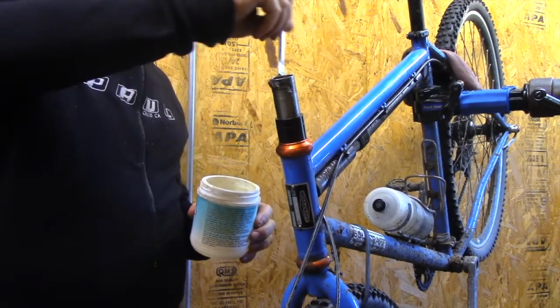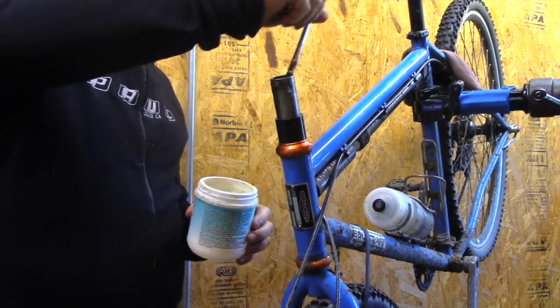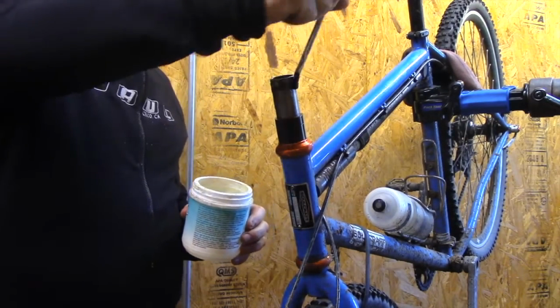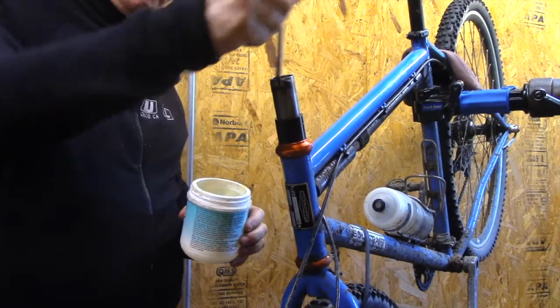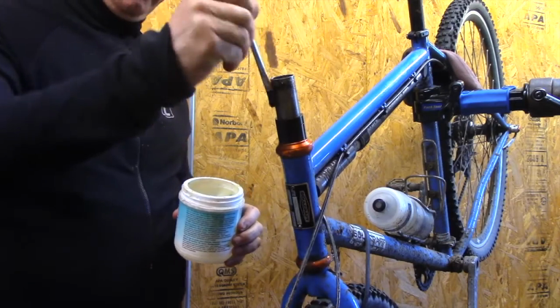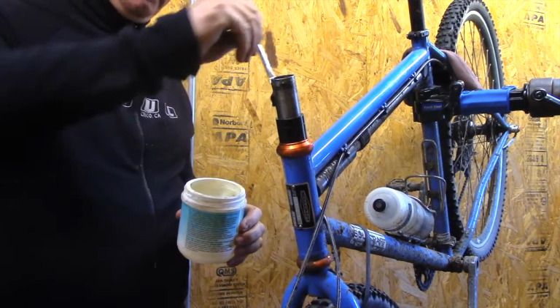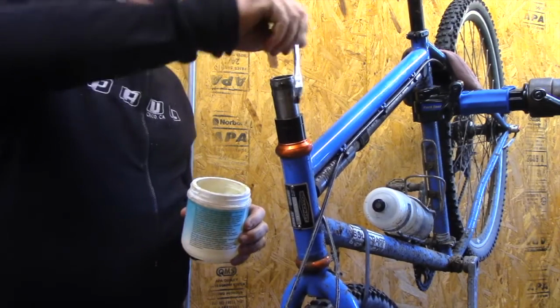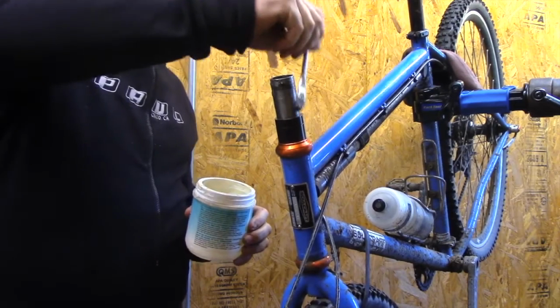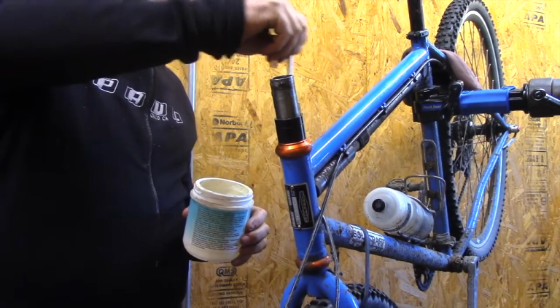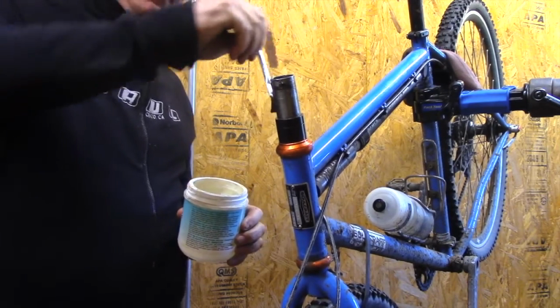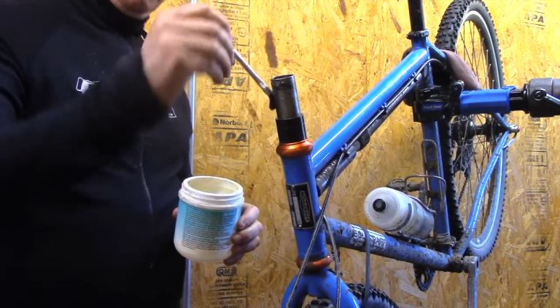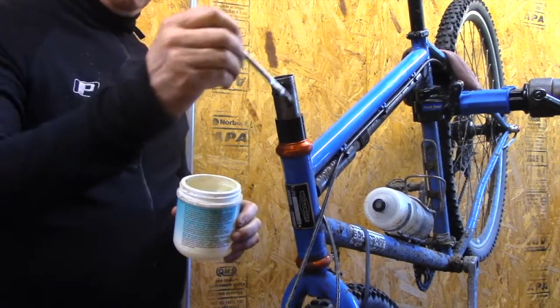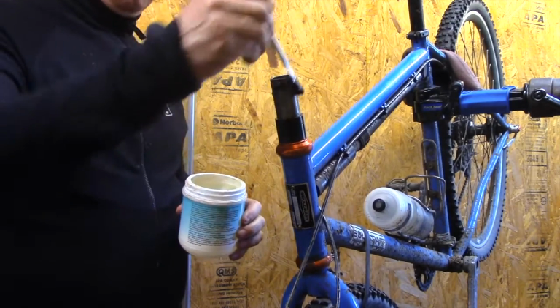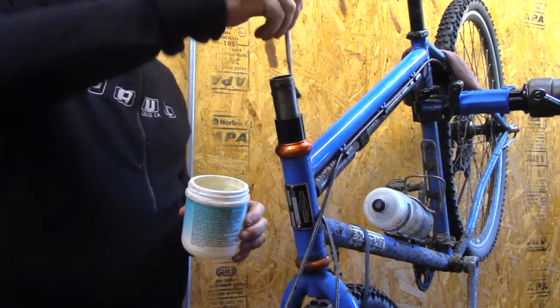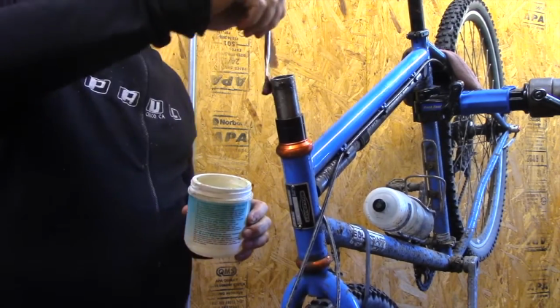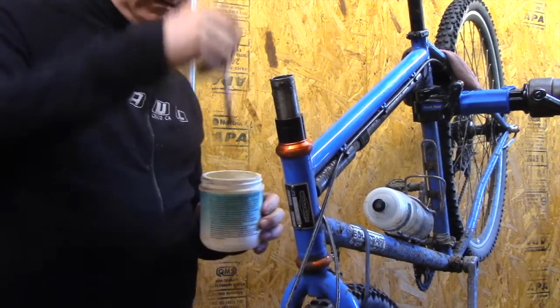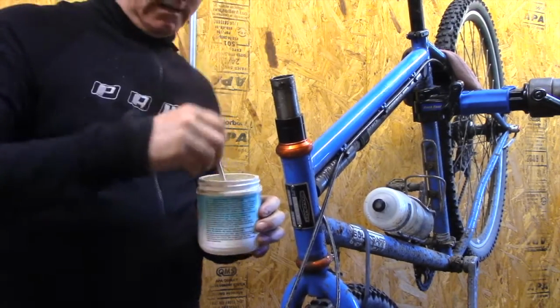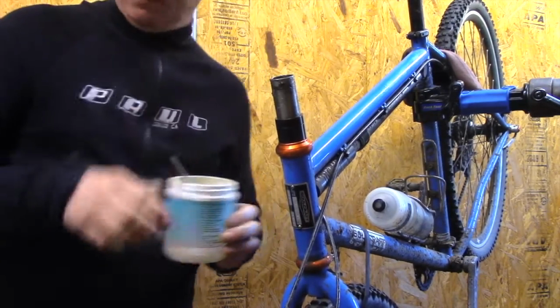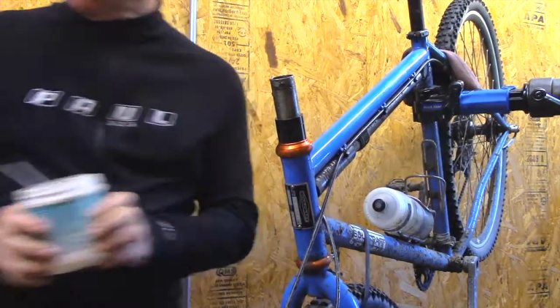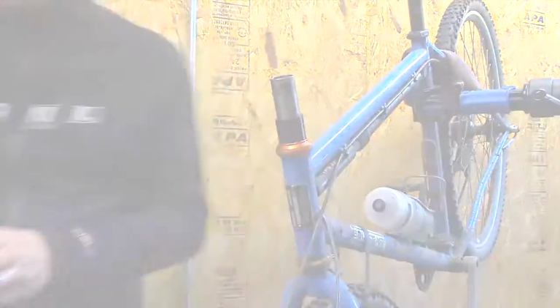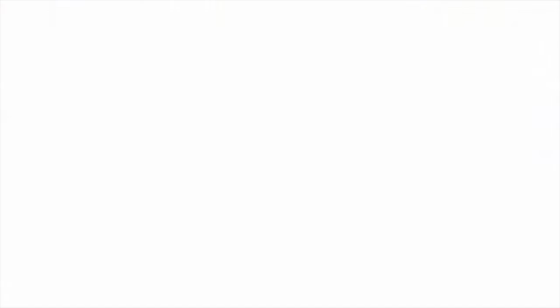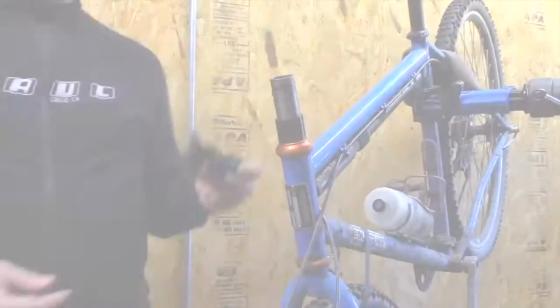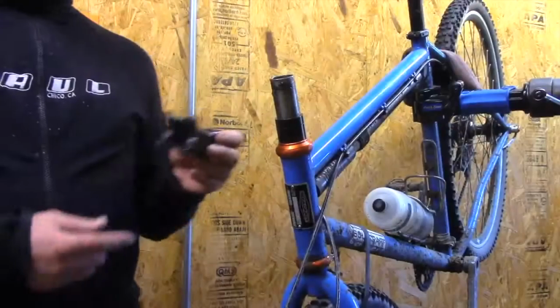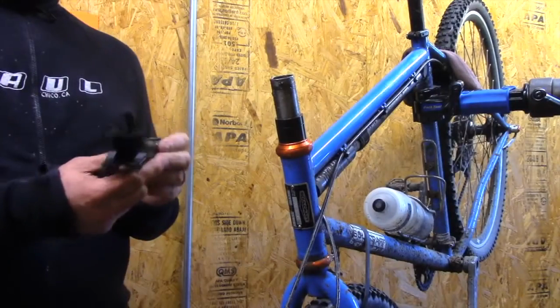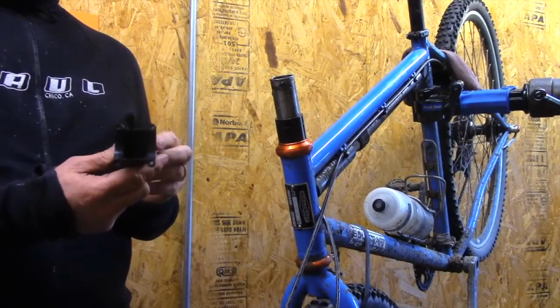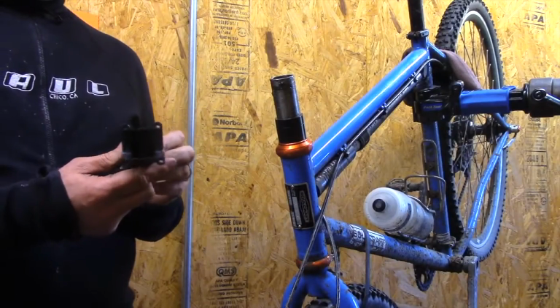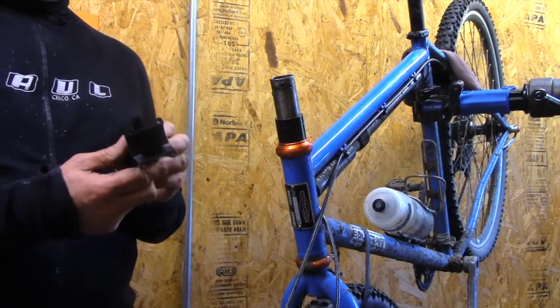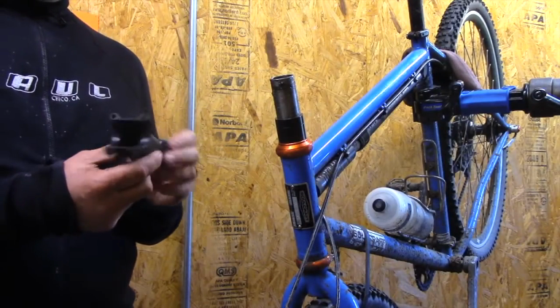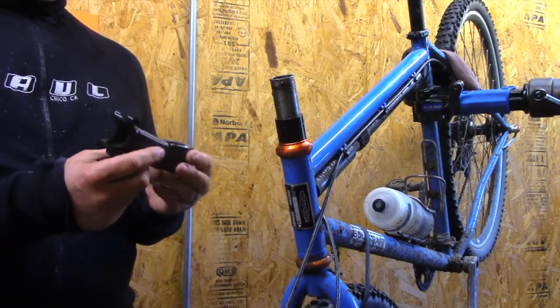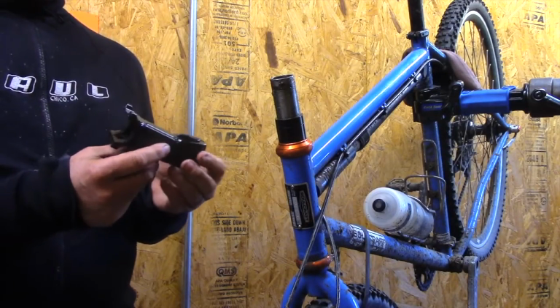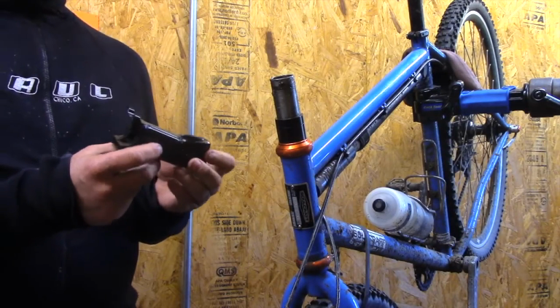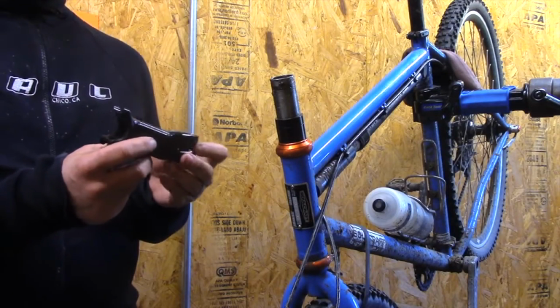Always, whenever there's metal on metal, put a little grease on there. That will cut down the squeaking.